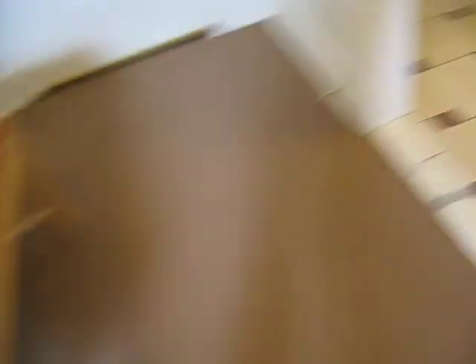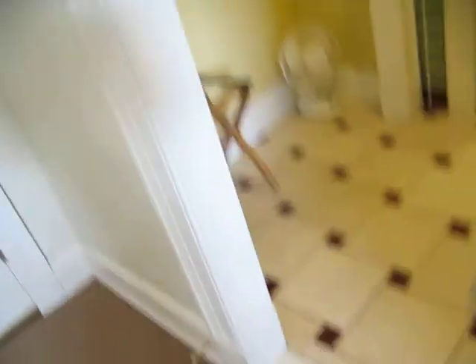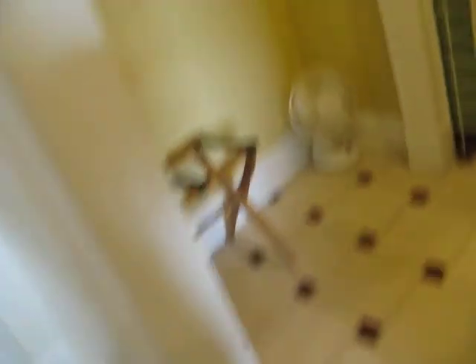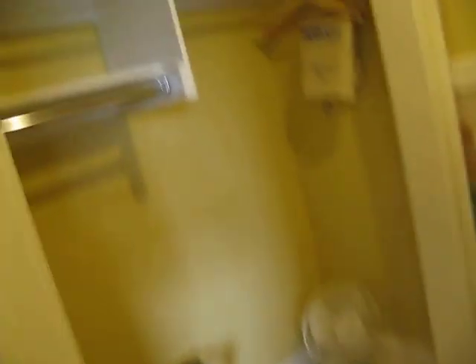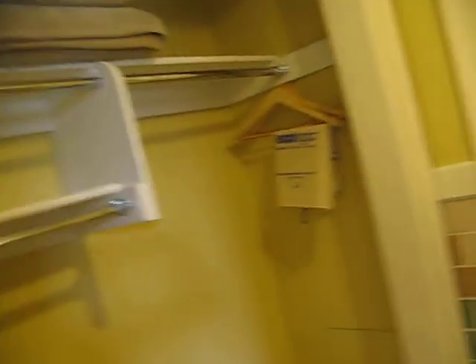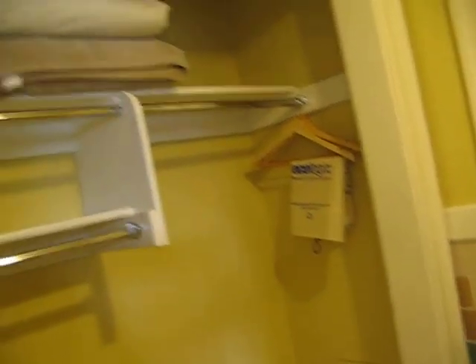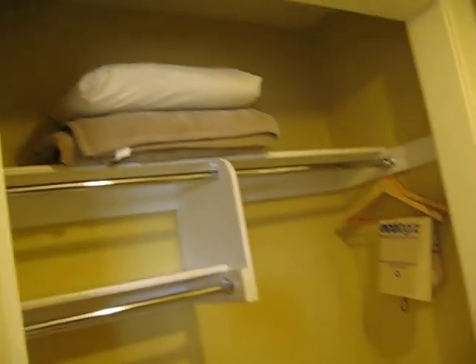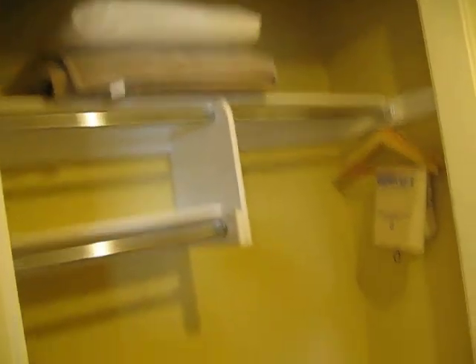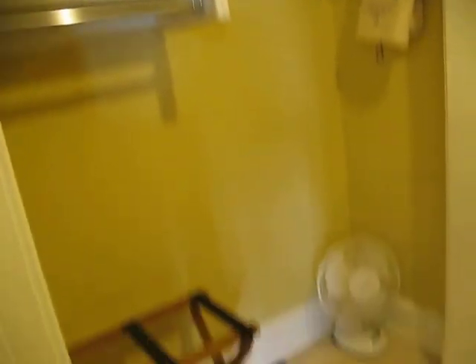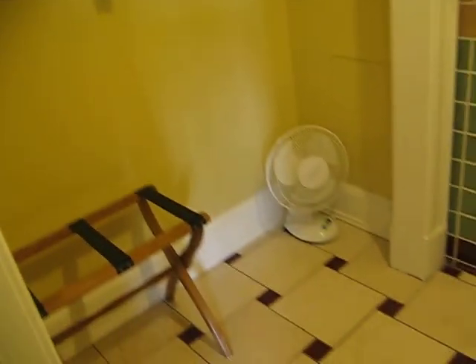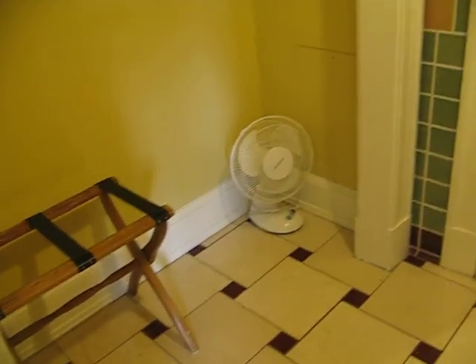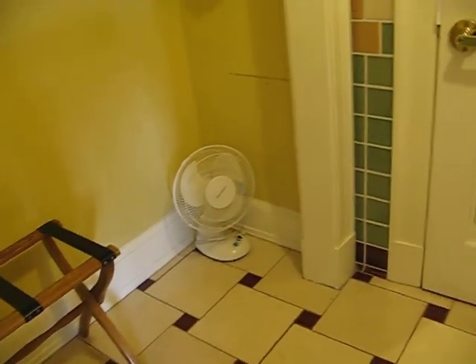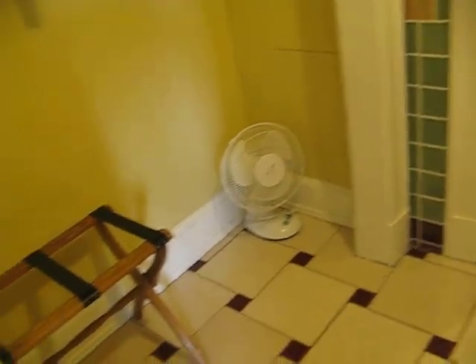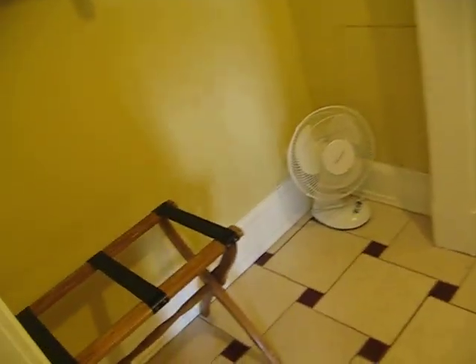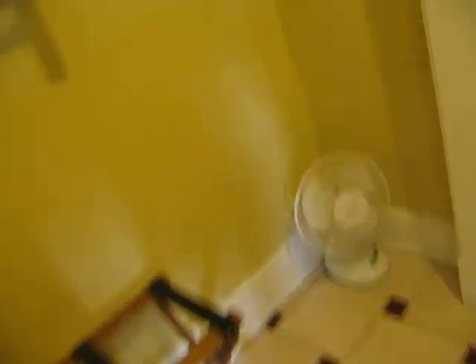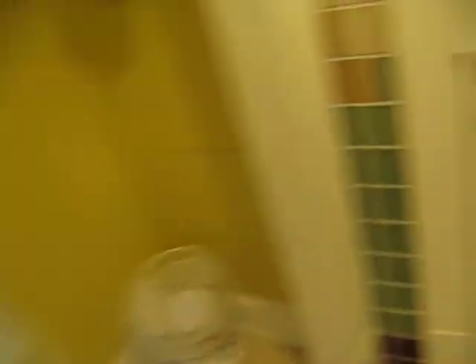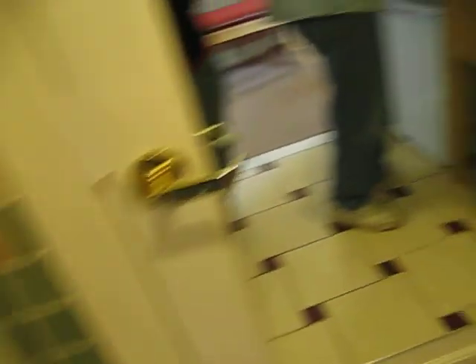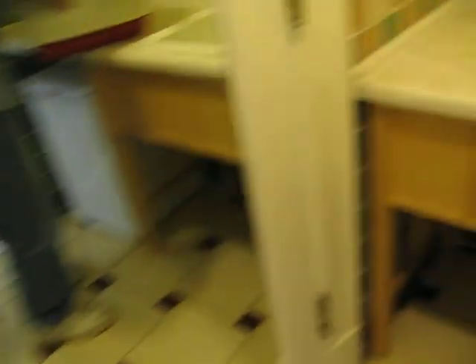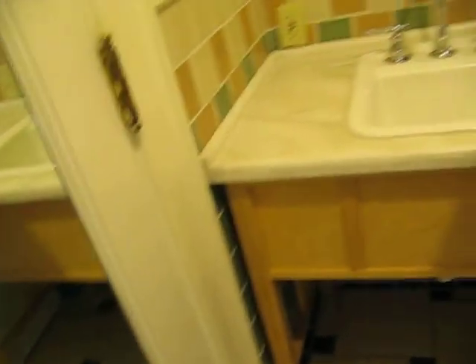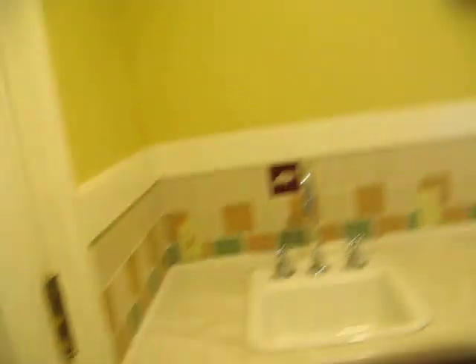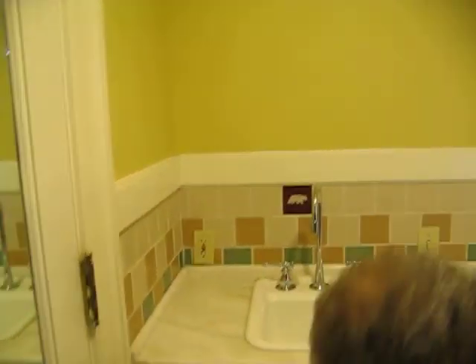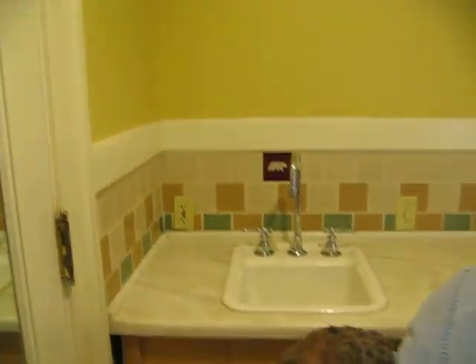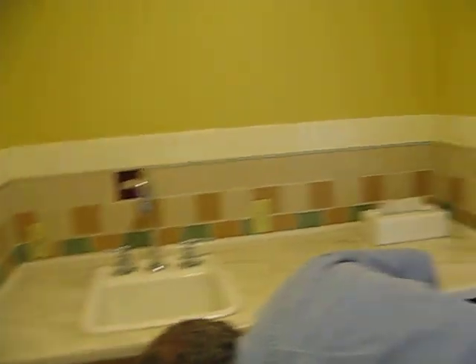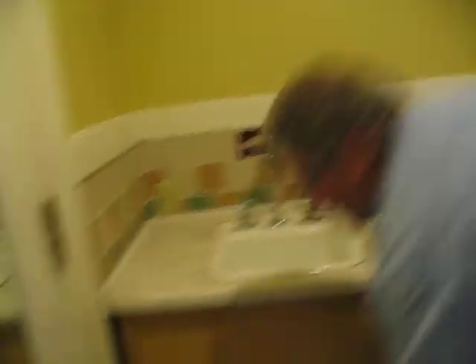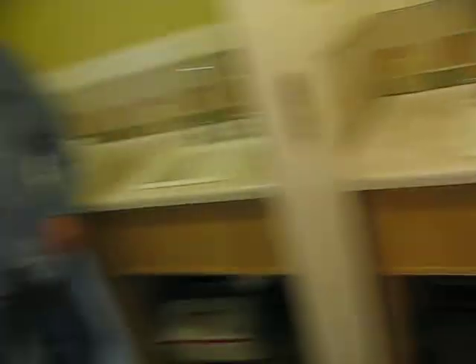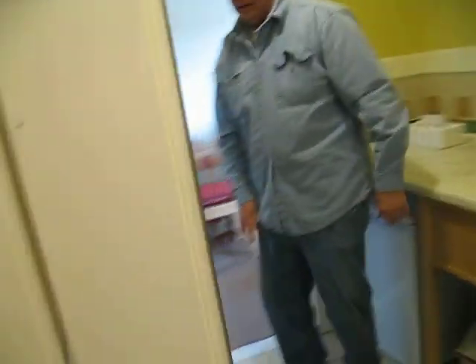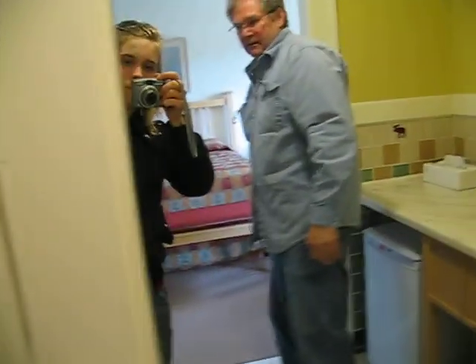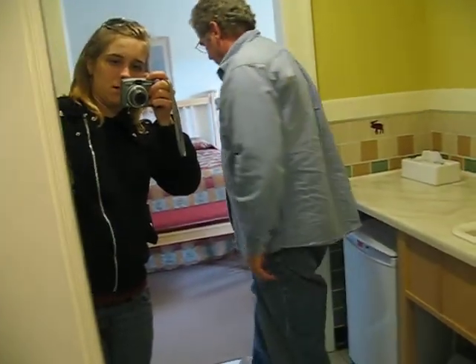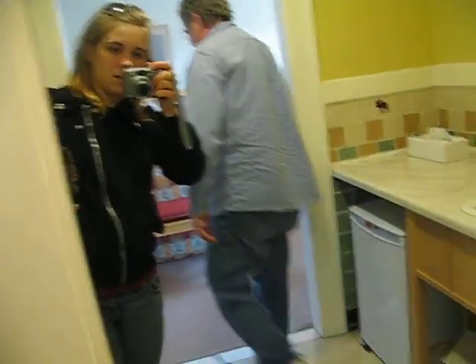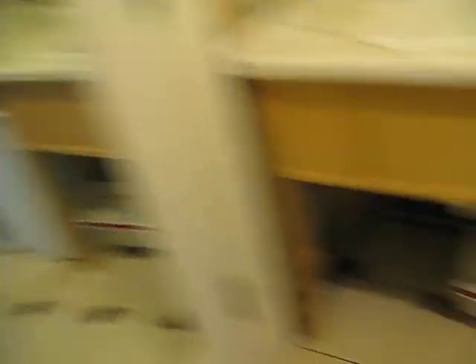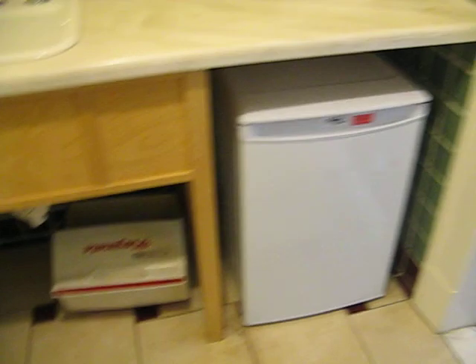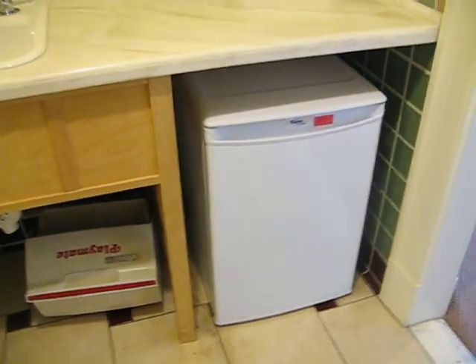Bathroom. Closet. There's a little sink area with a mirror. And a refrigerator.